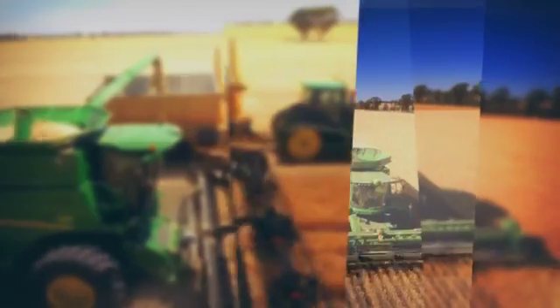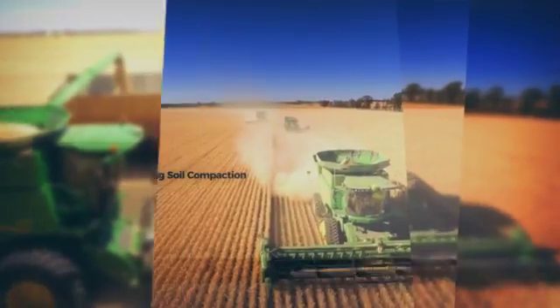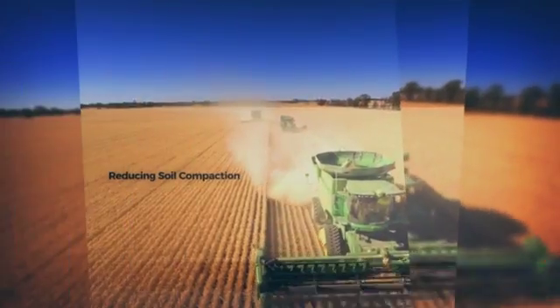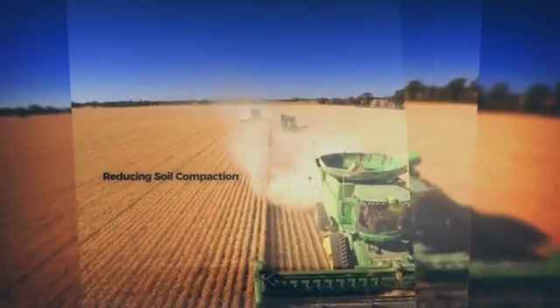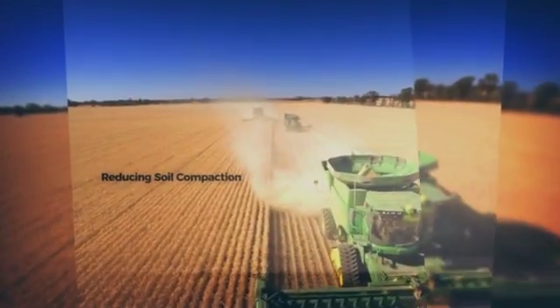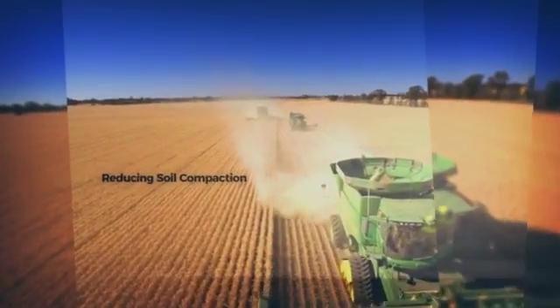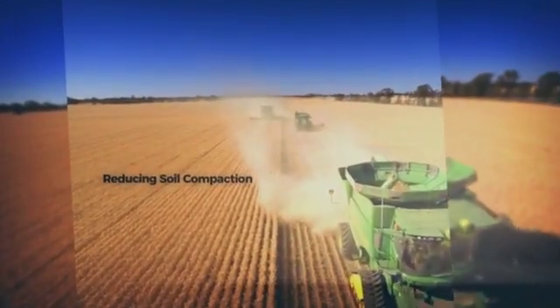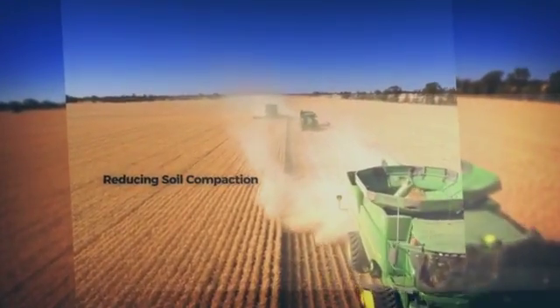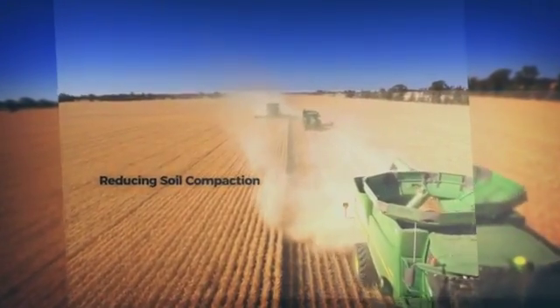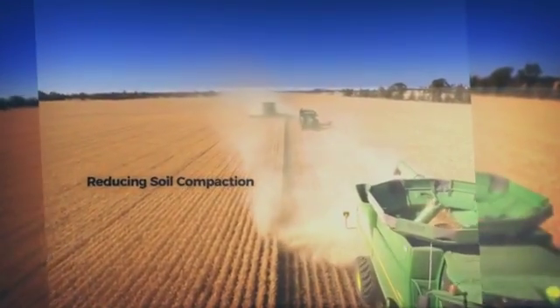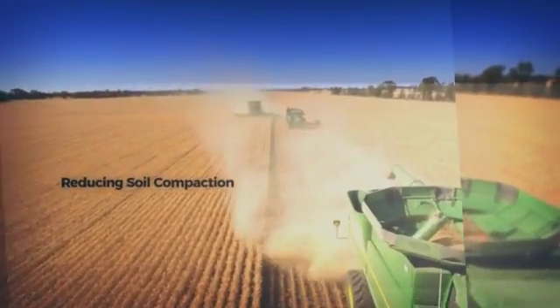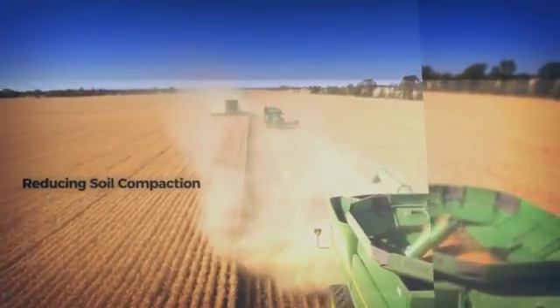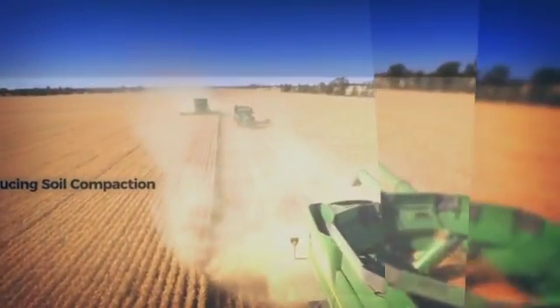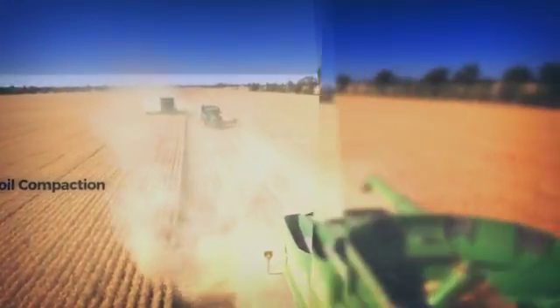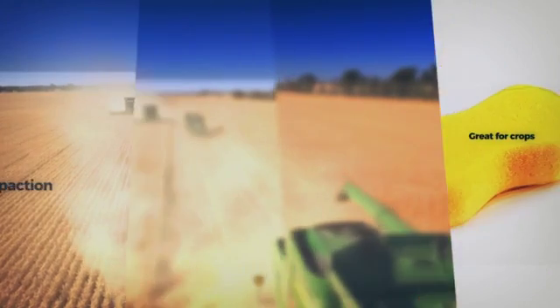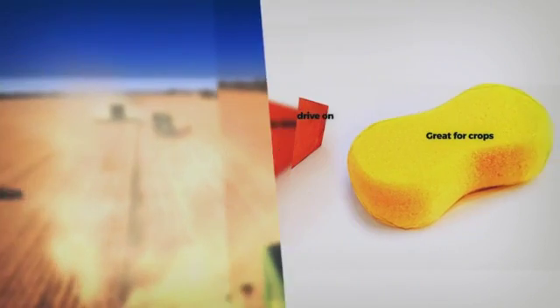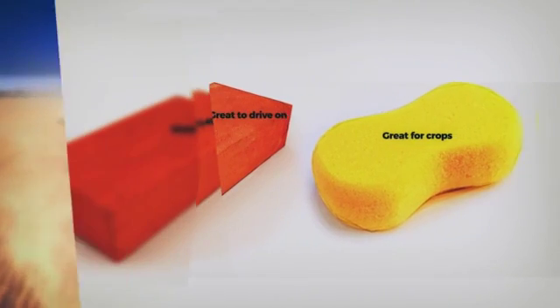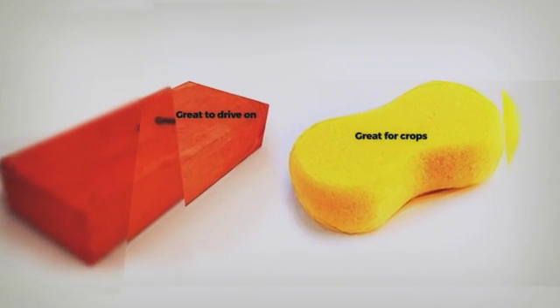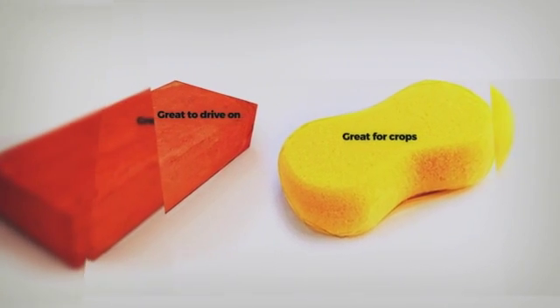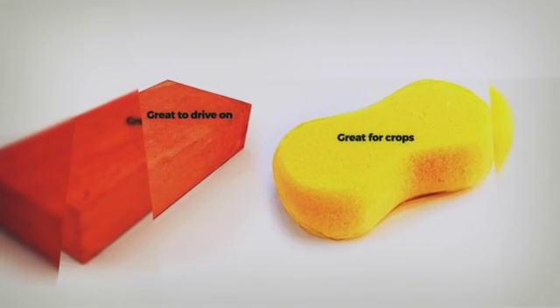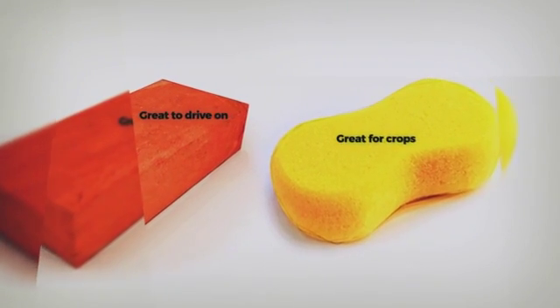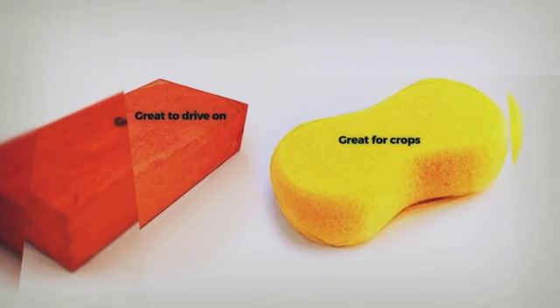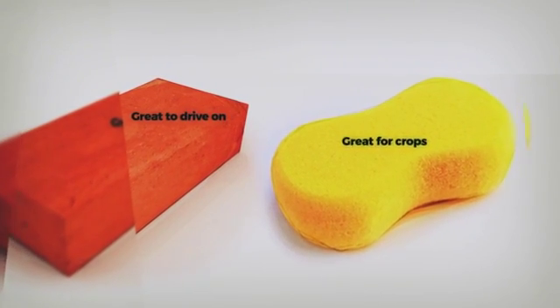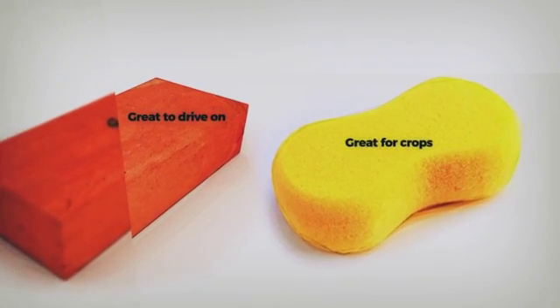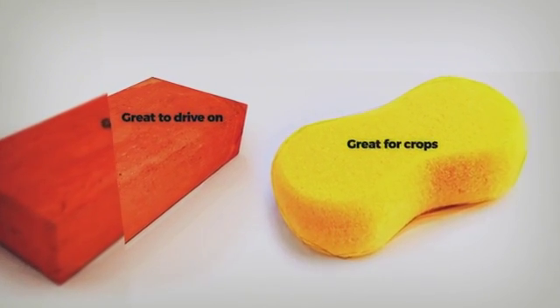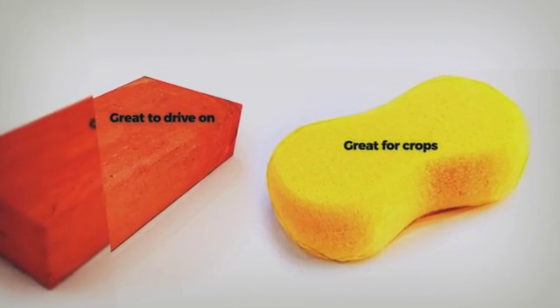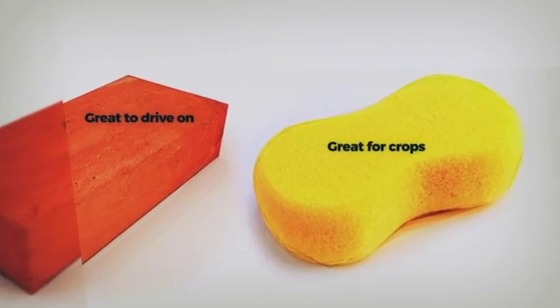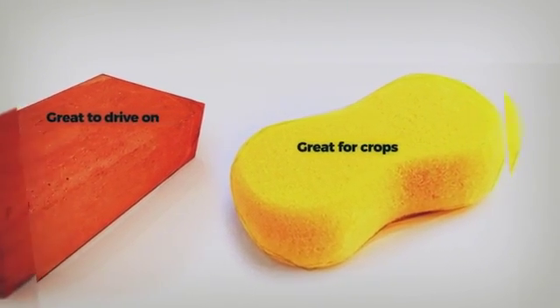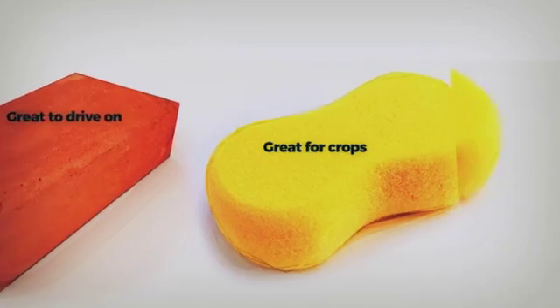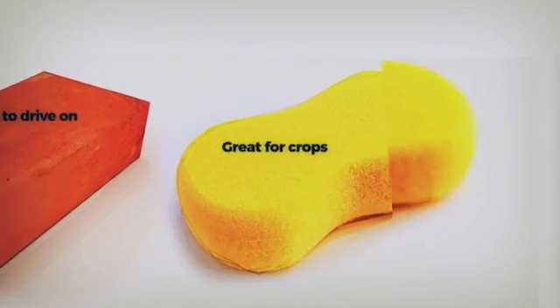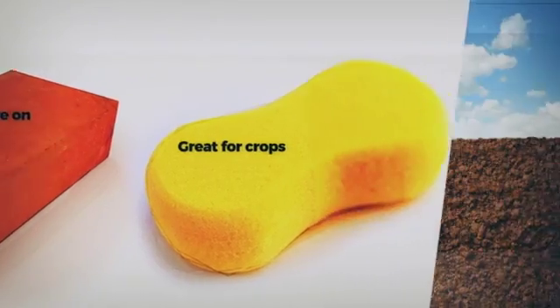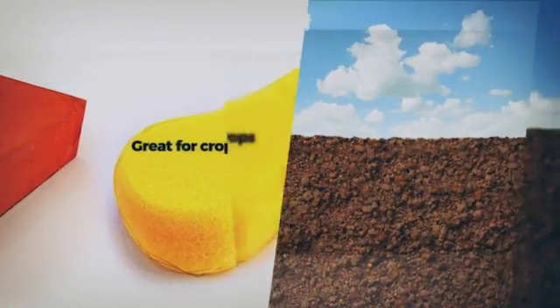CTF works by reducing compaction that prevents your plants from accessing moisture deep in your soil layer. Crops grow better in soft soil and wheels work better on hard tracks.